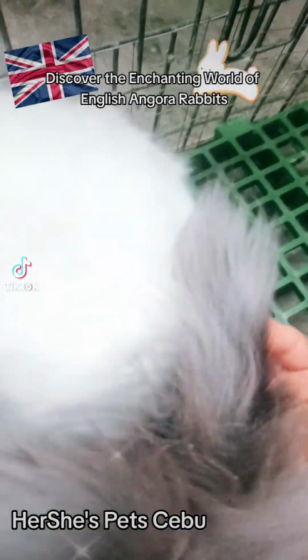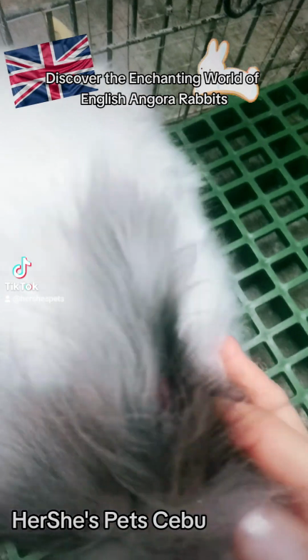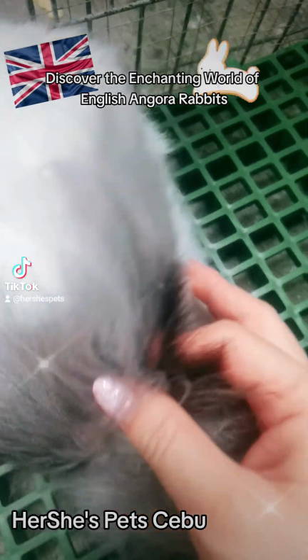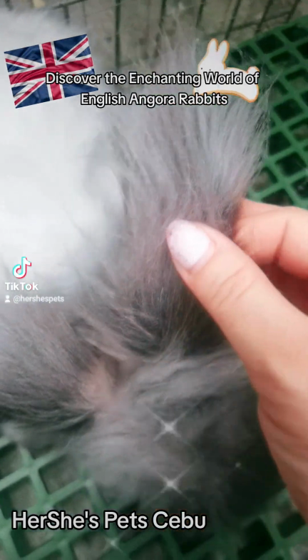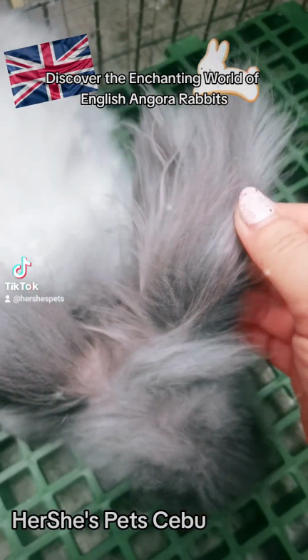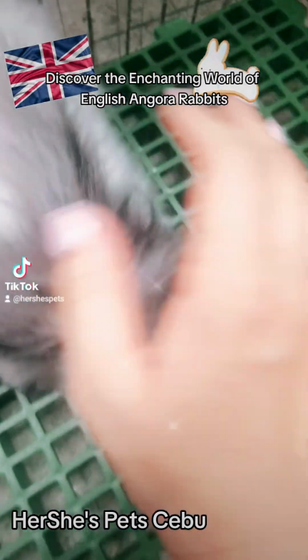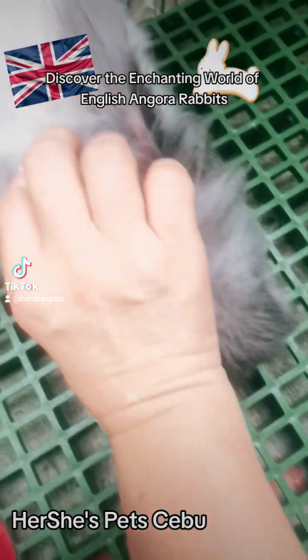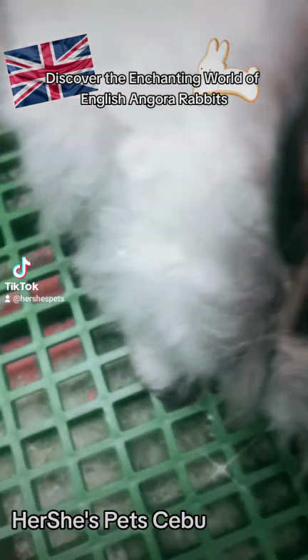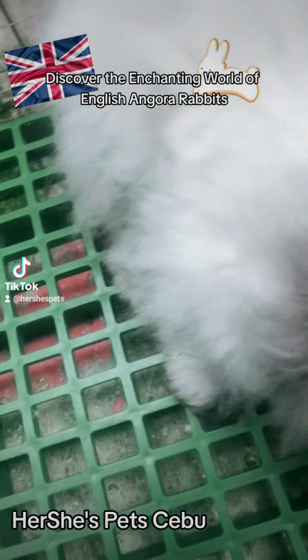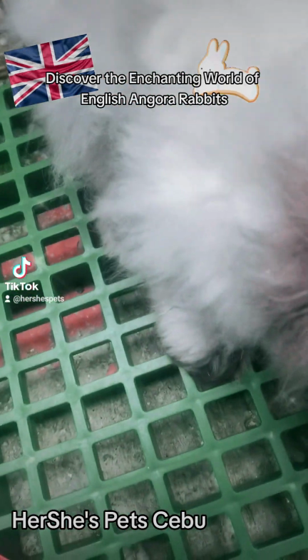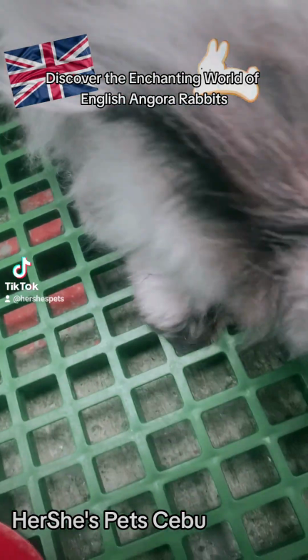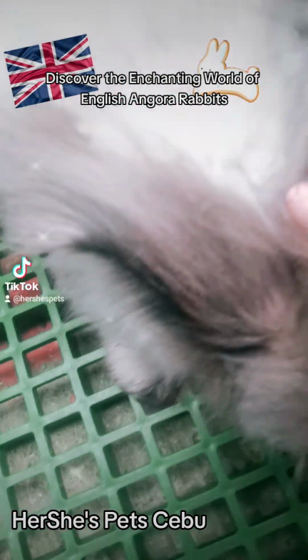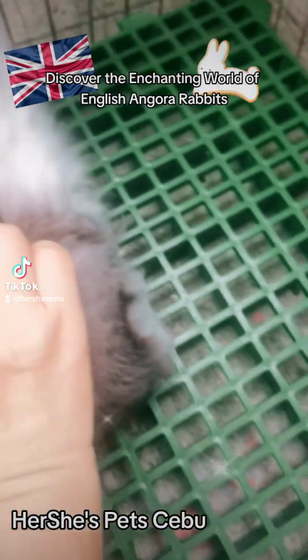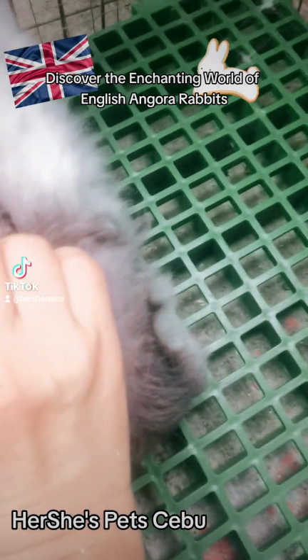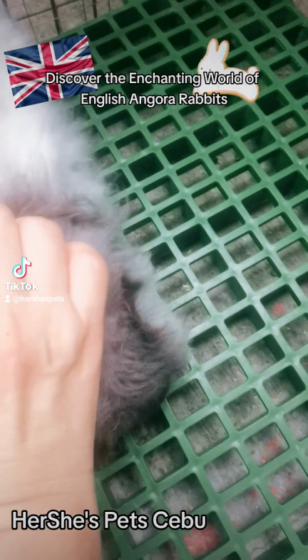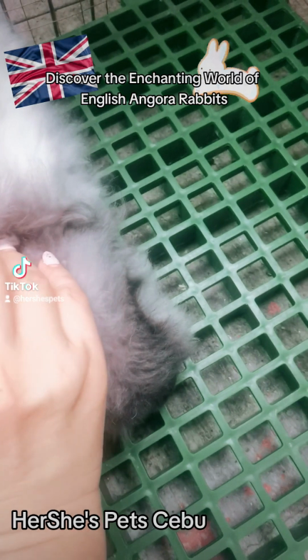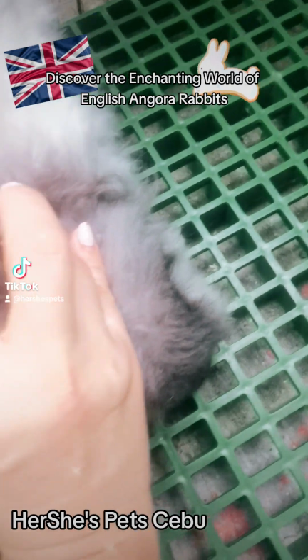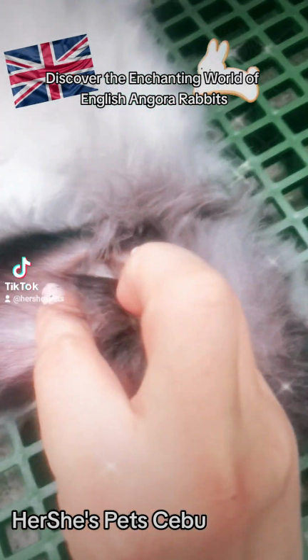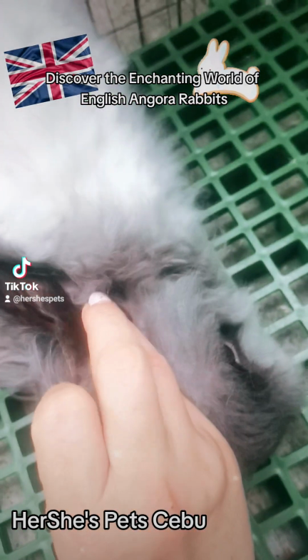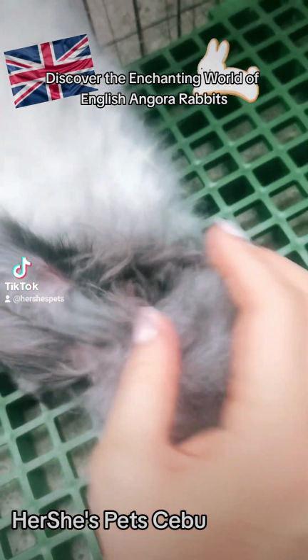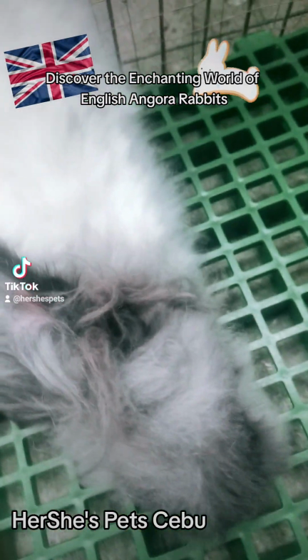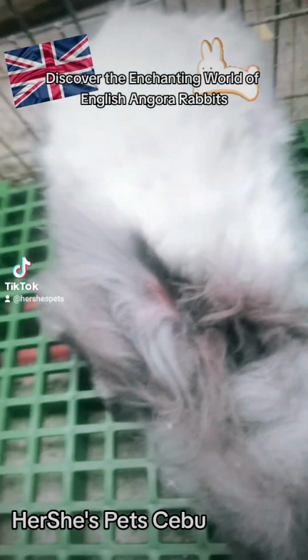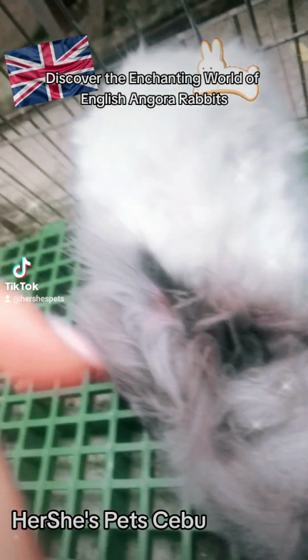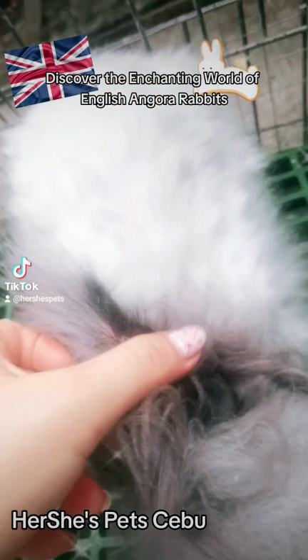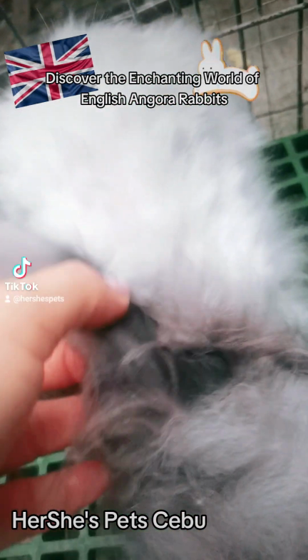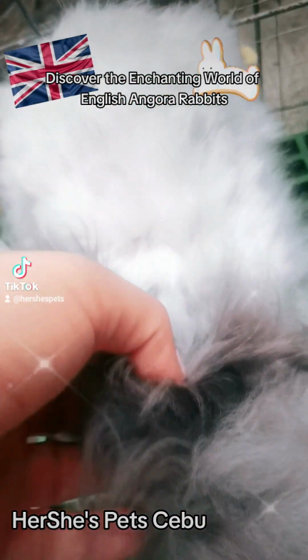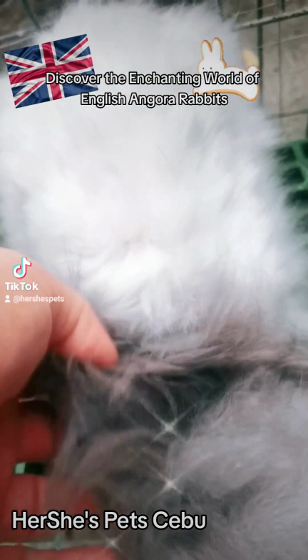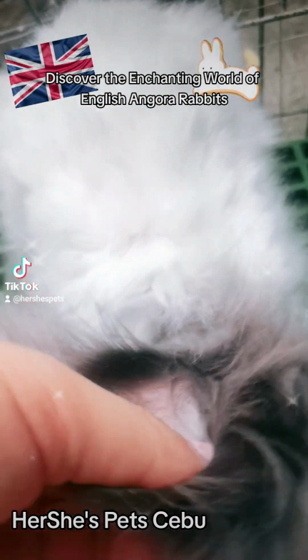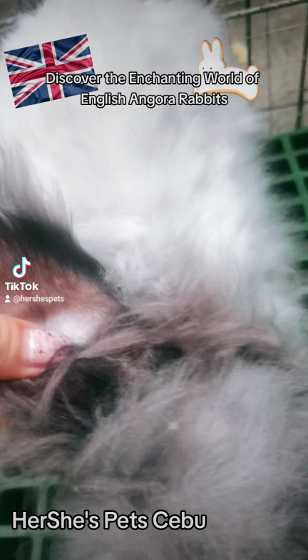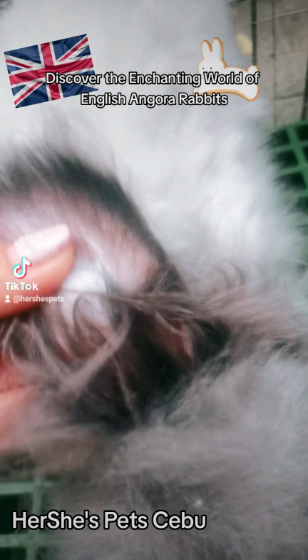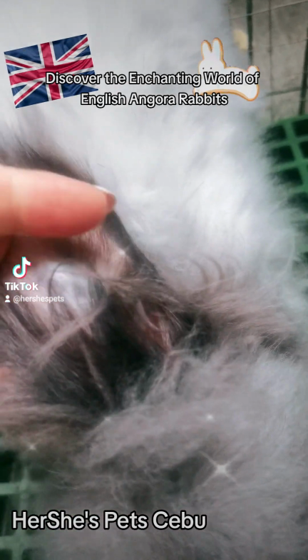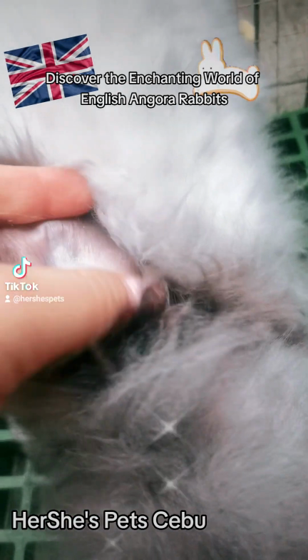By the way, we're selling Cunimax Rabbit Pellets here at Hershey's Pets, and also Timothy hay and Alfalfa hay for small rabbits or baby rabbits.